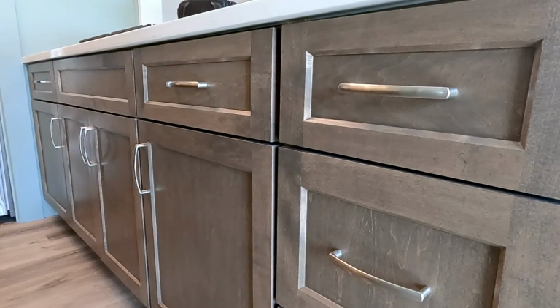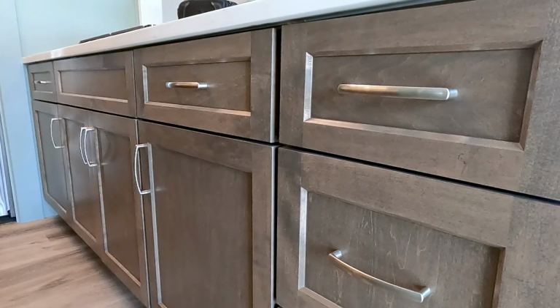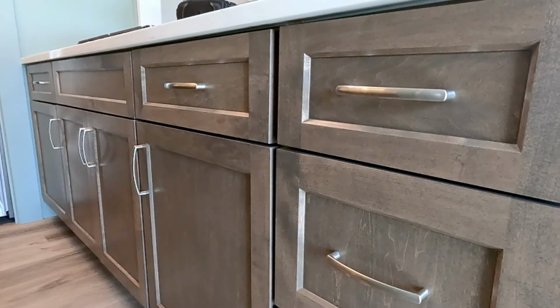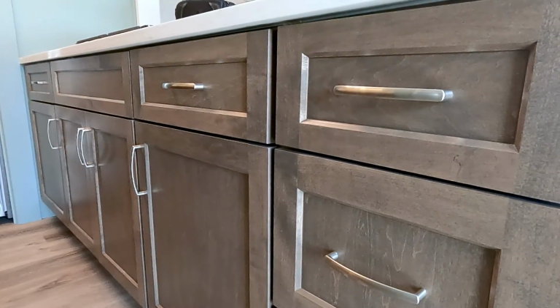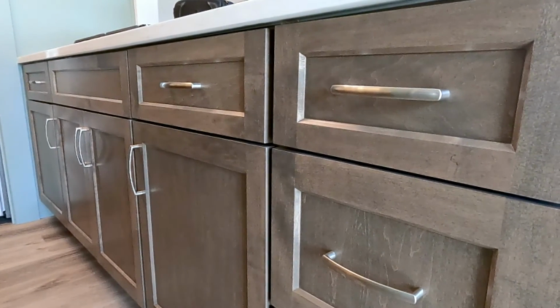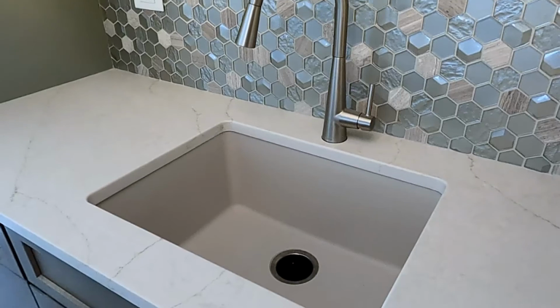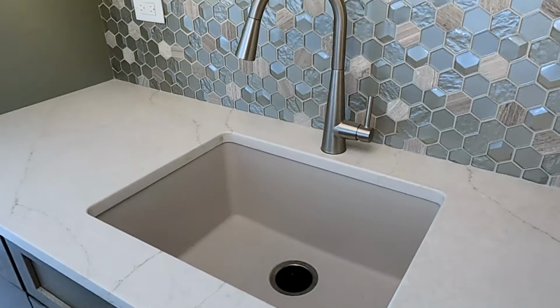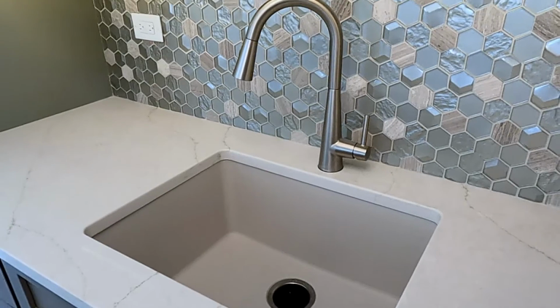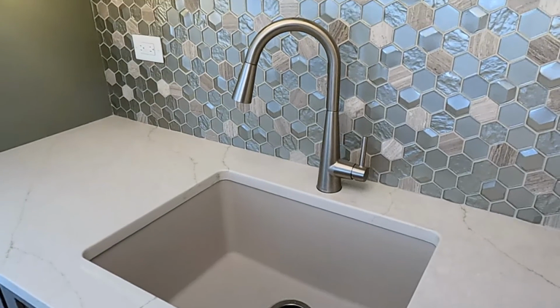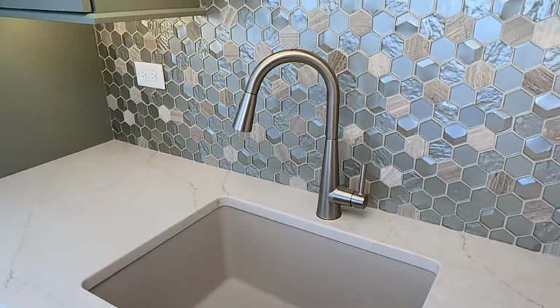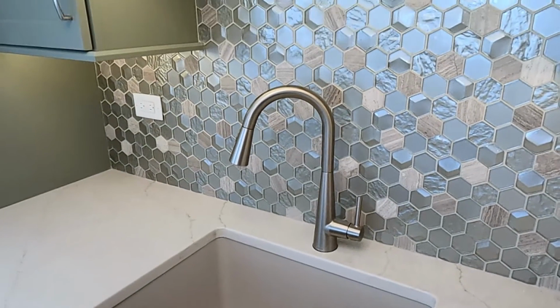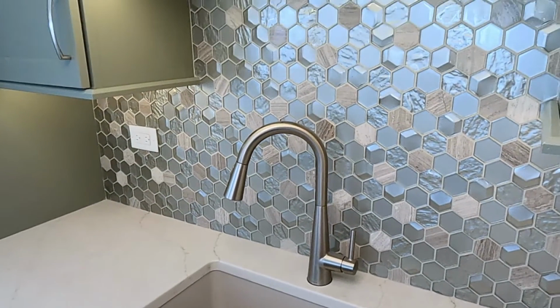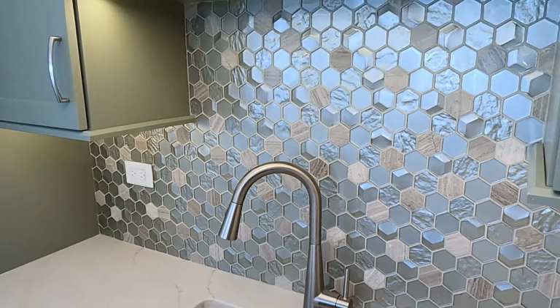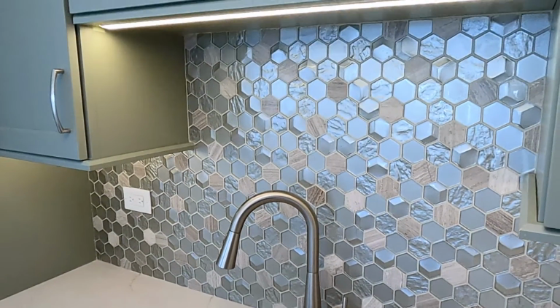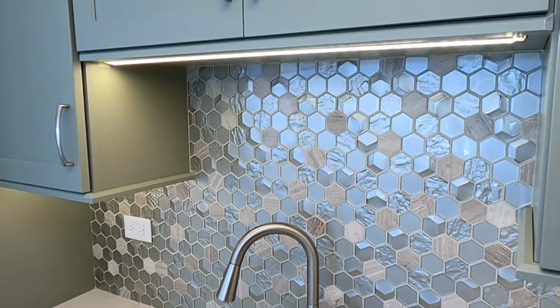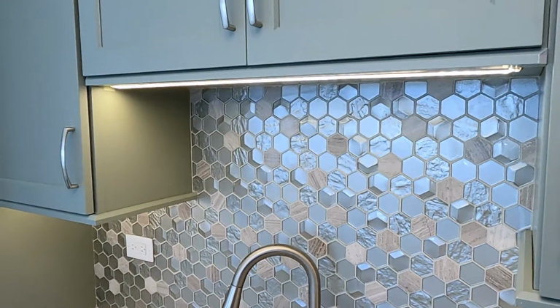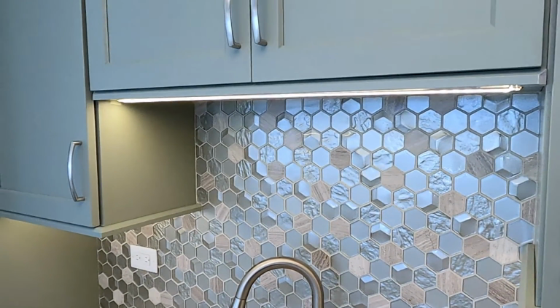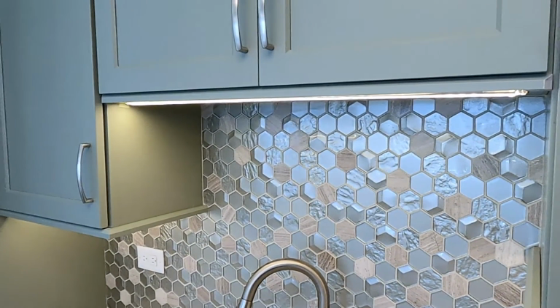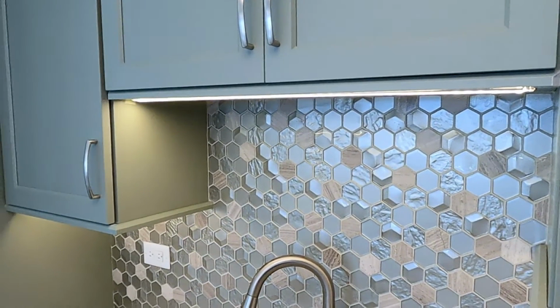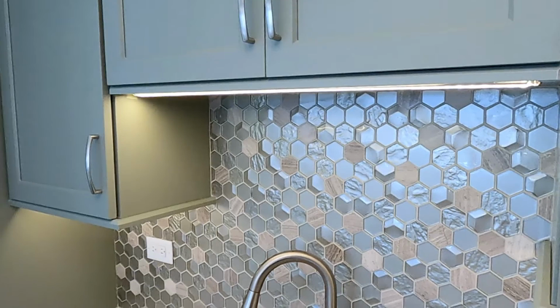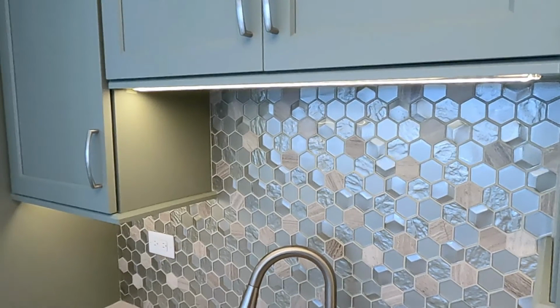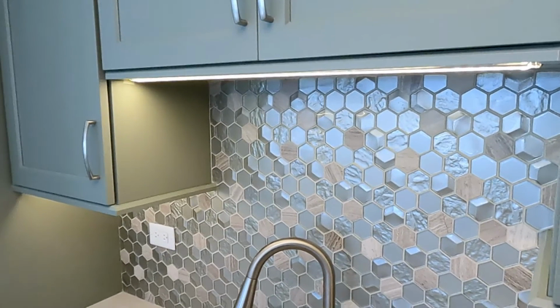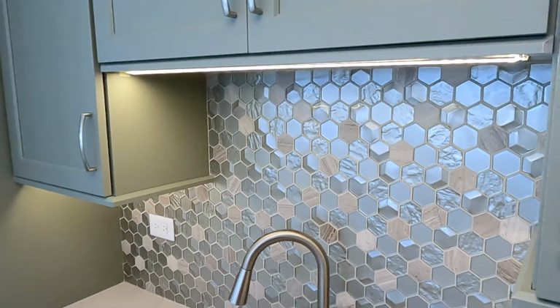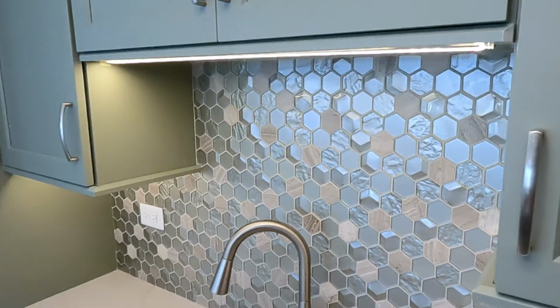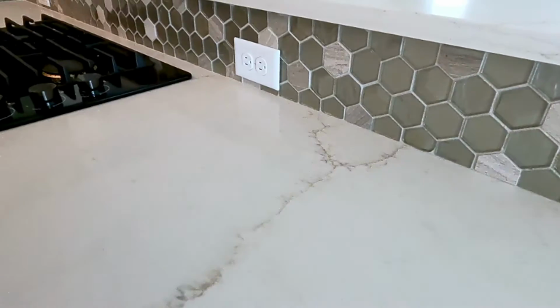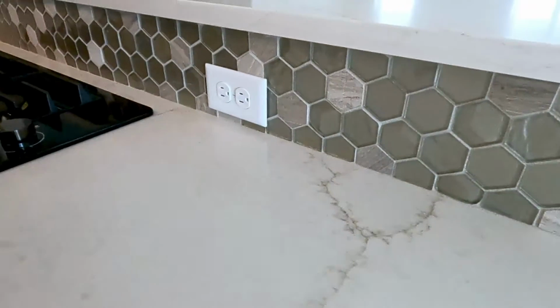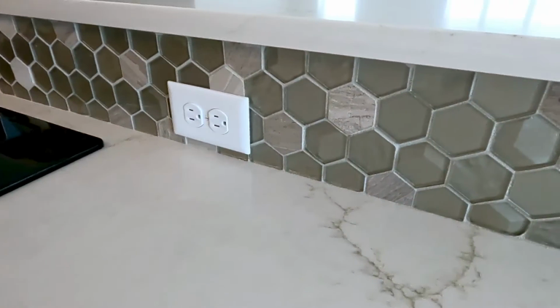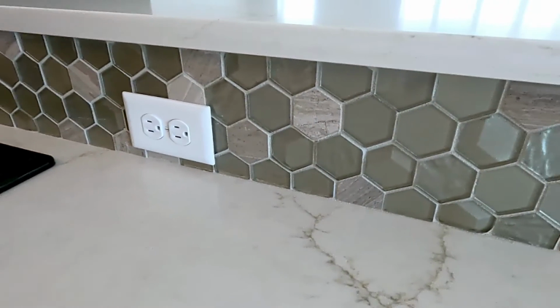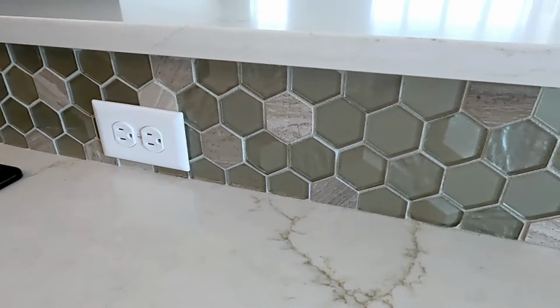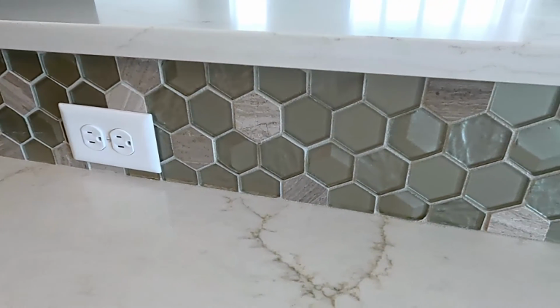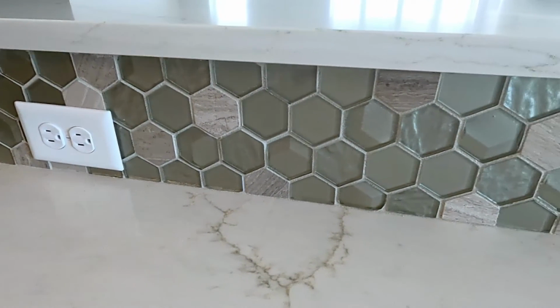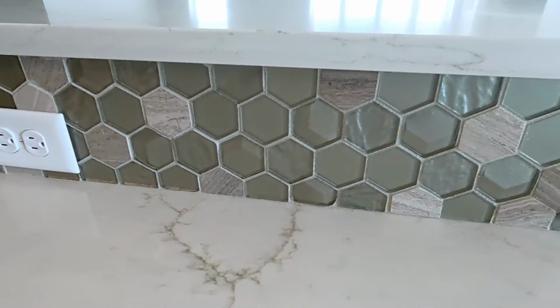For the backsplash — which we also used as an accent on the fireplace — the customer chose a Glasio Queenslyer Nimbus Cloud, which features octagons with an alabaster grout.